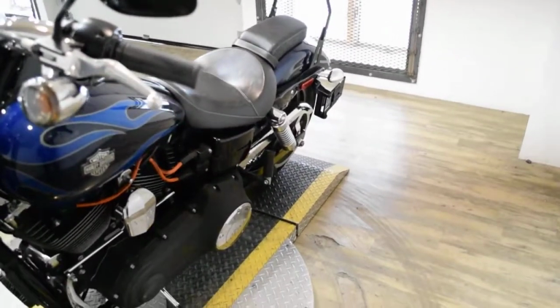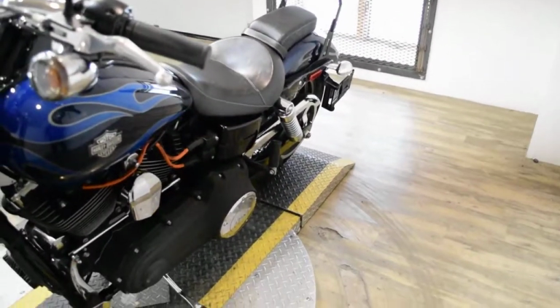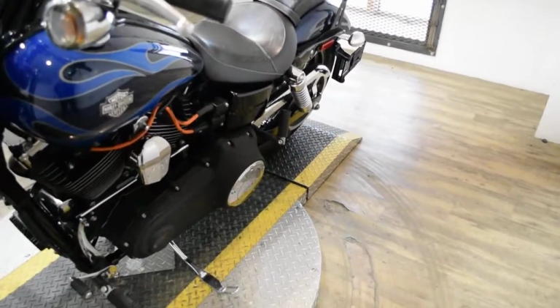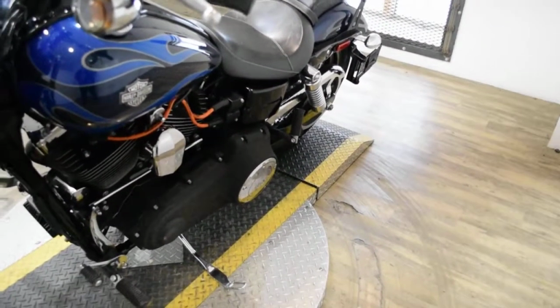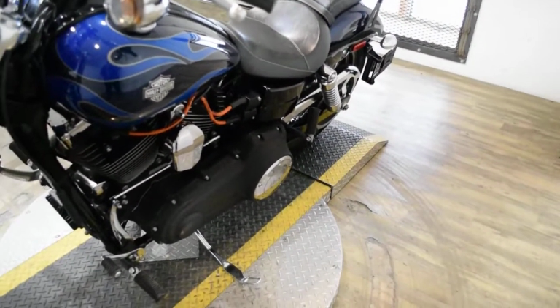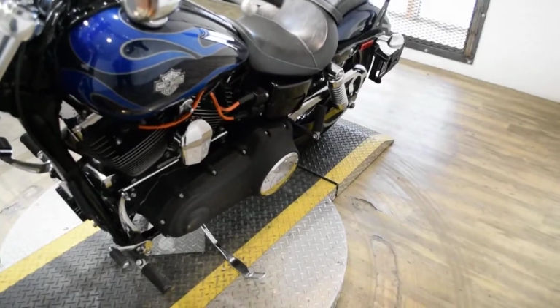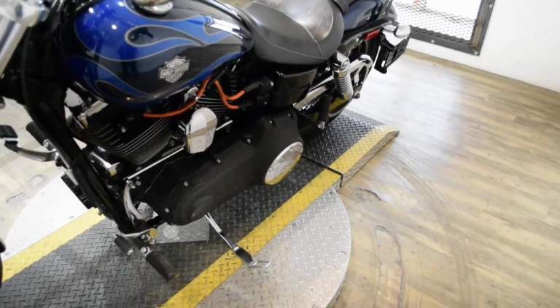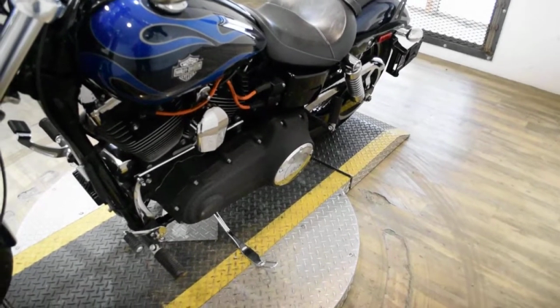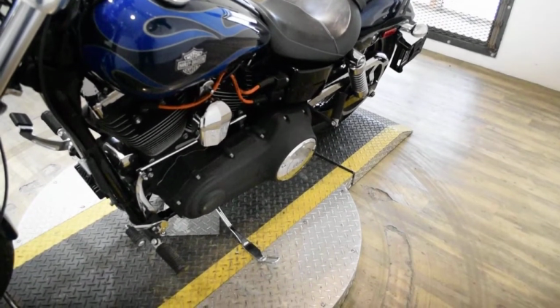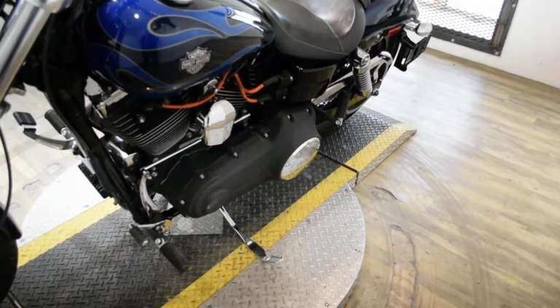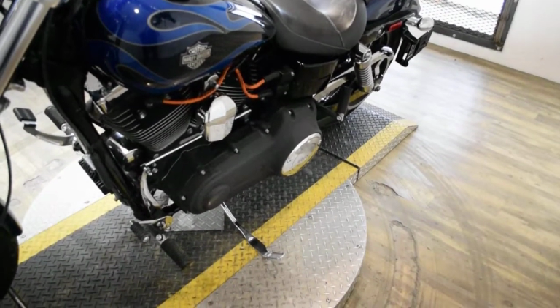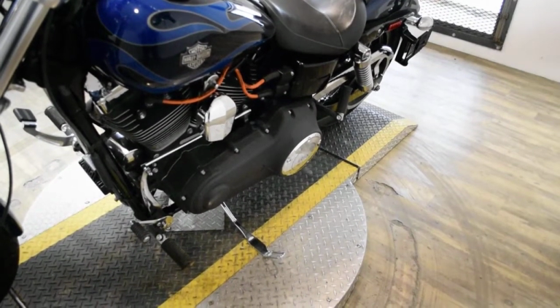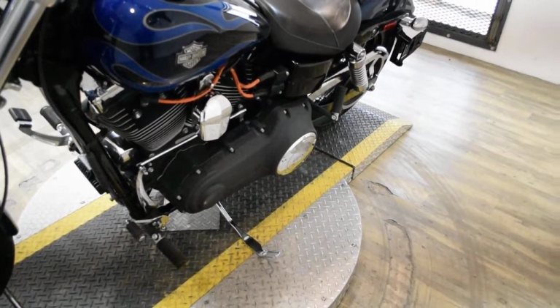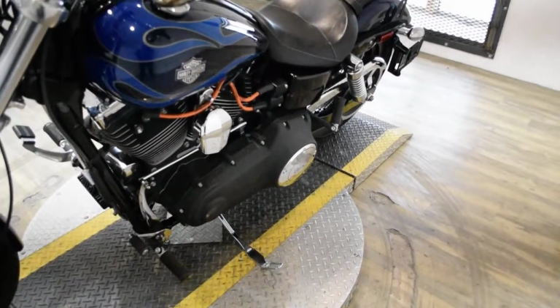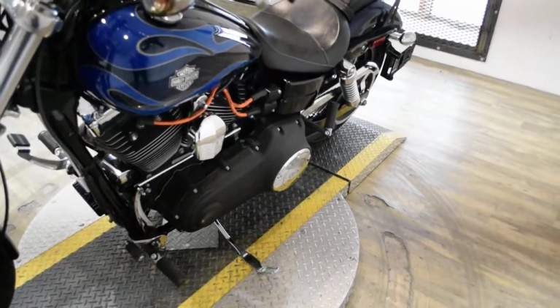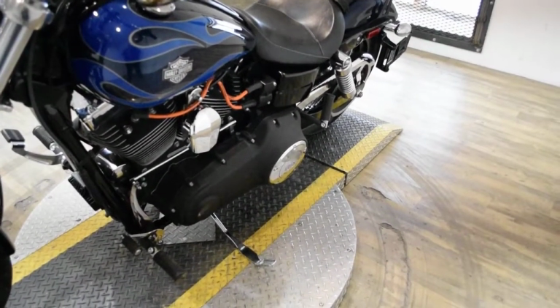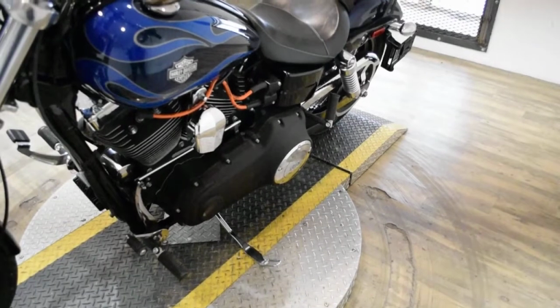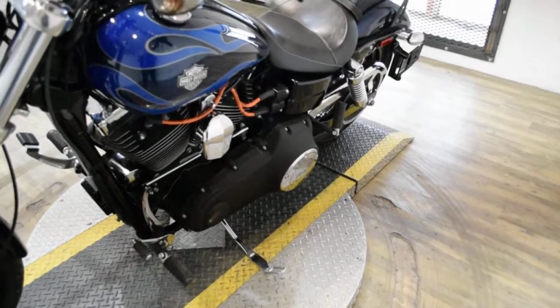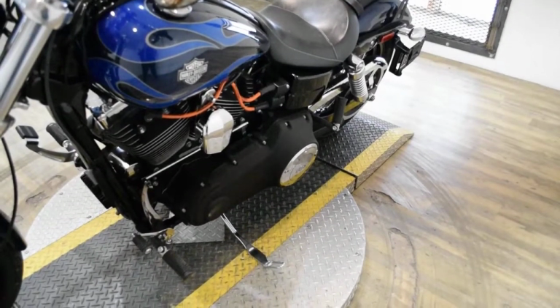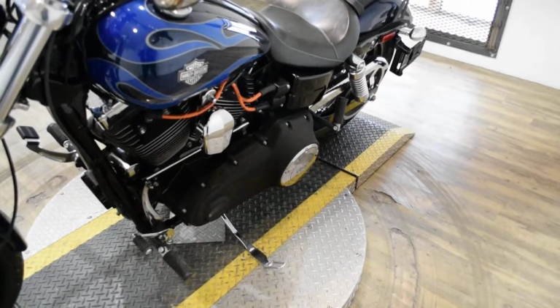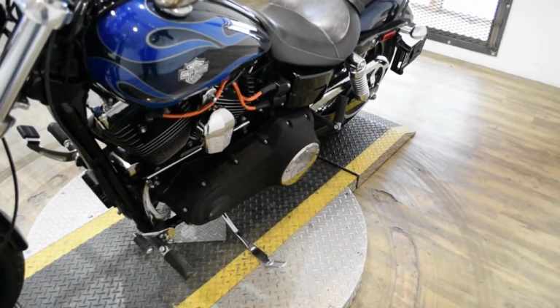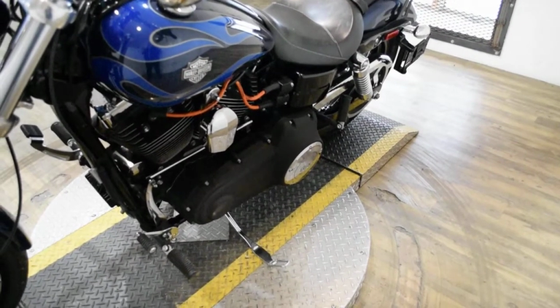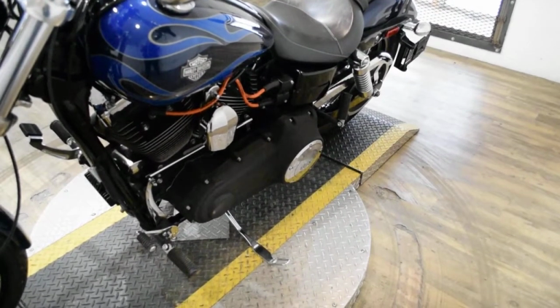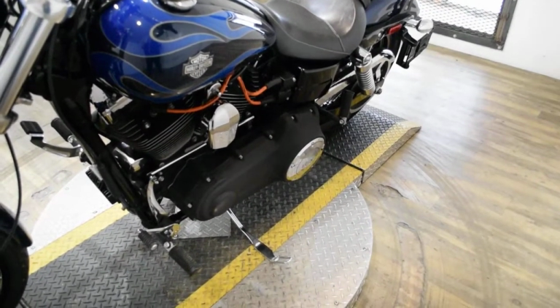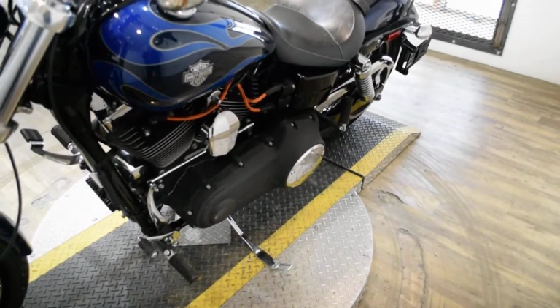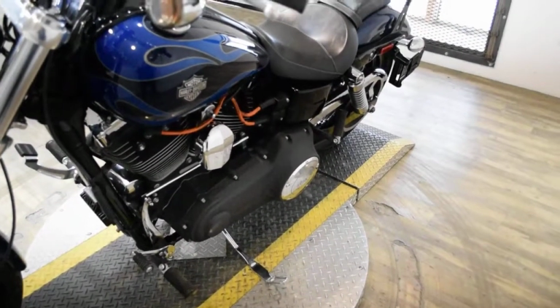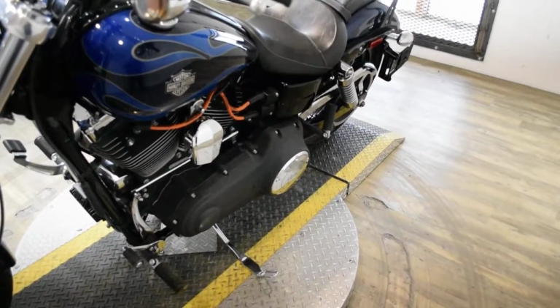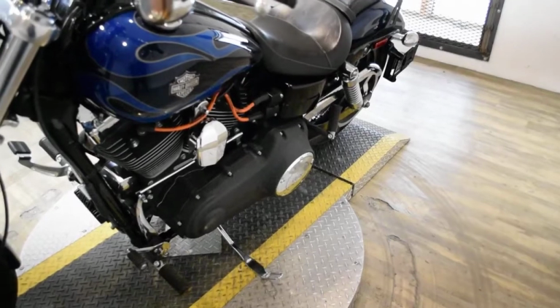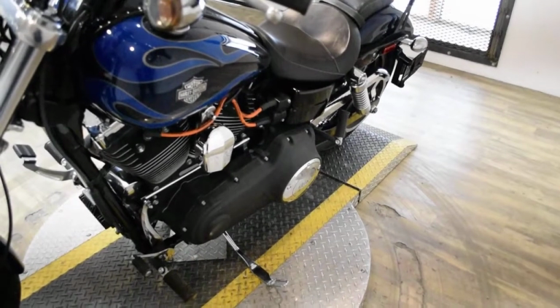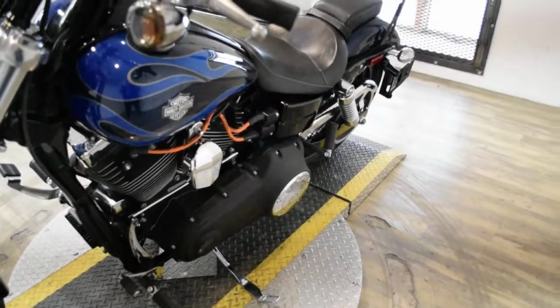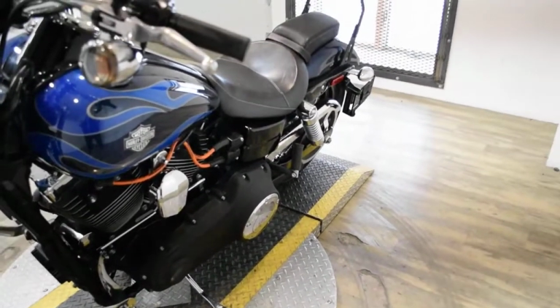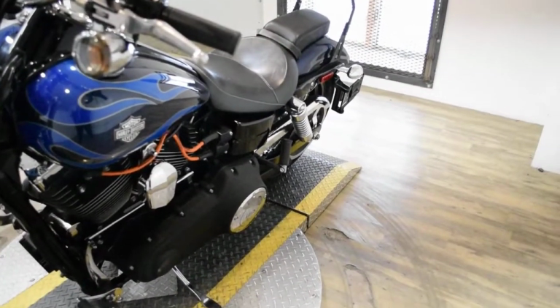This bike has been serviced and safety inspected and is ready for the road. It has 16,121 miles on it. It does also have the Screaming Eagle Air Cleaner, Vance and Hines Pipes, and the passenger backrest.